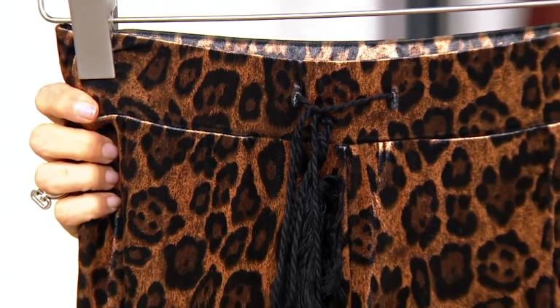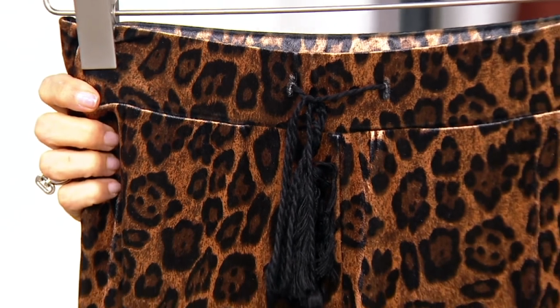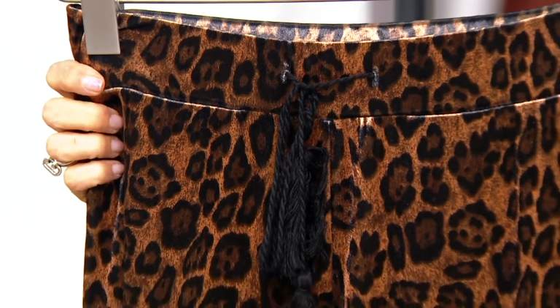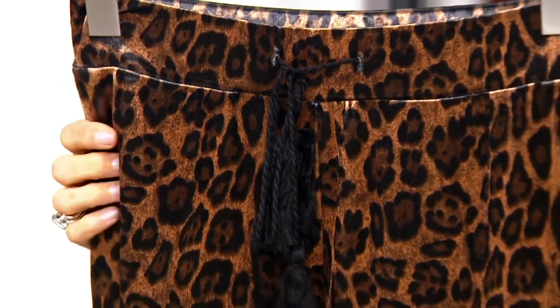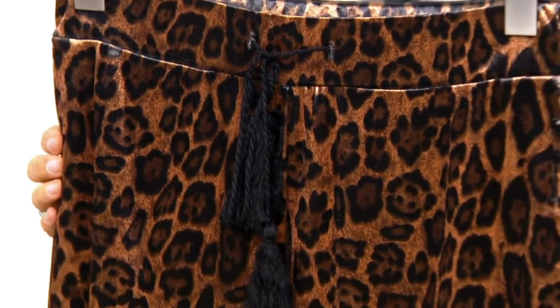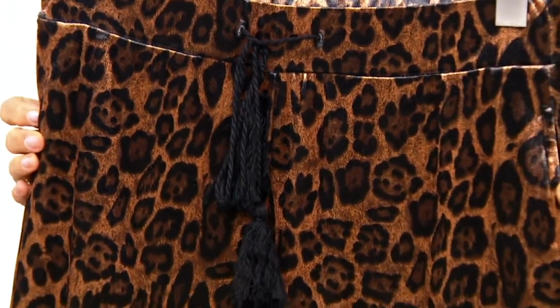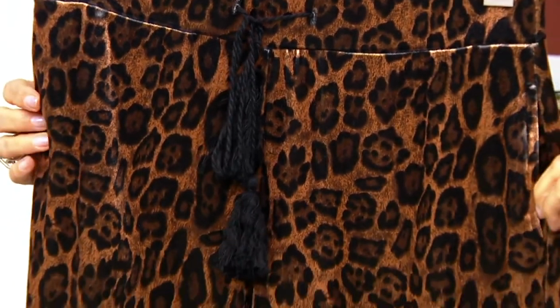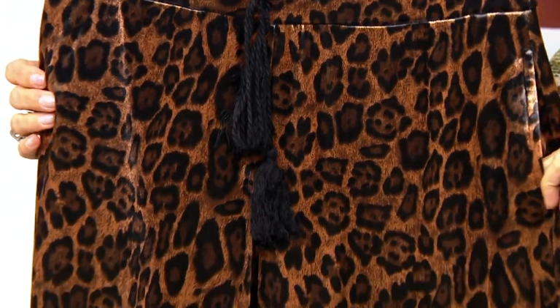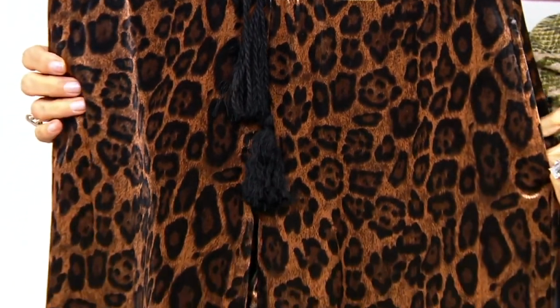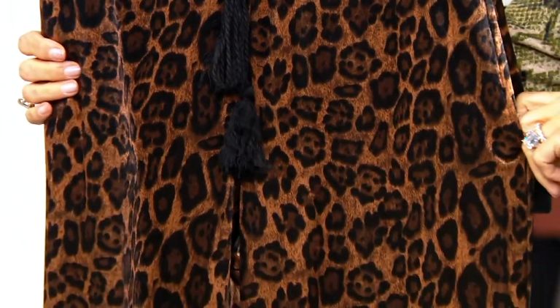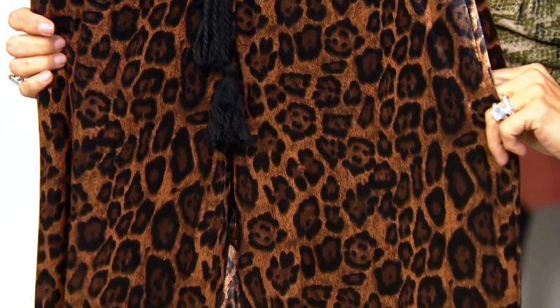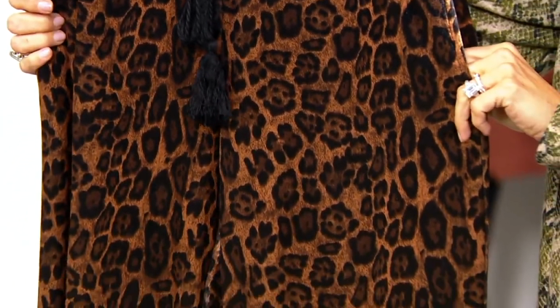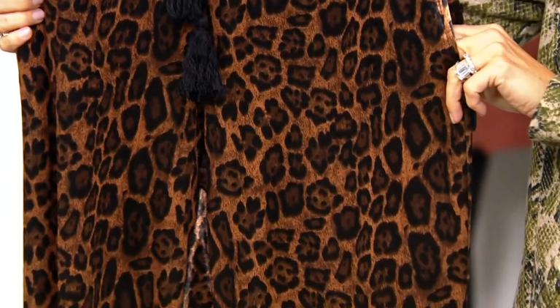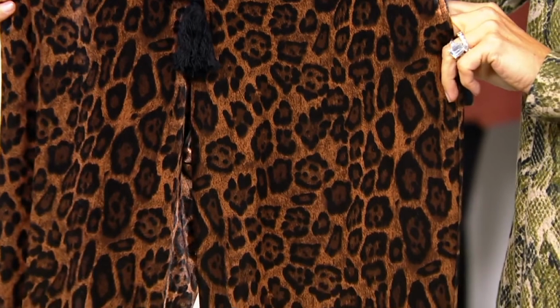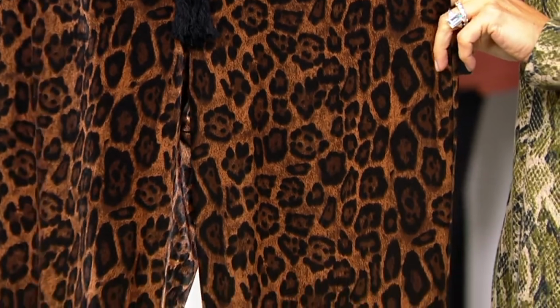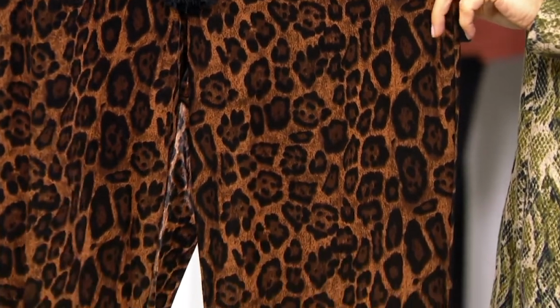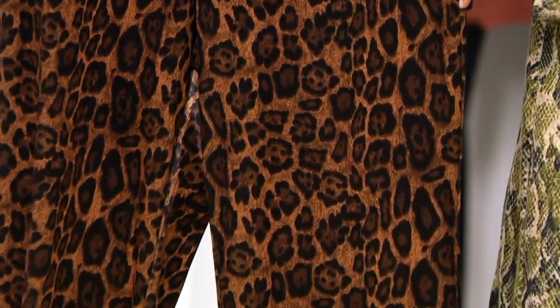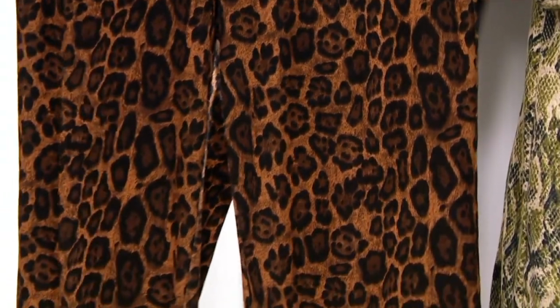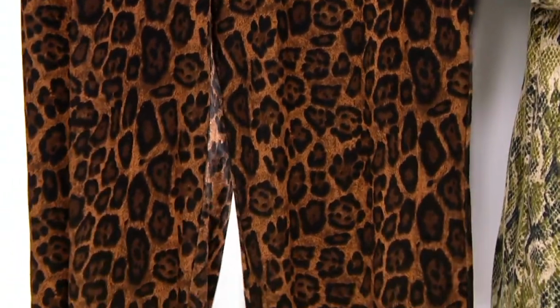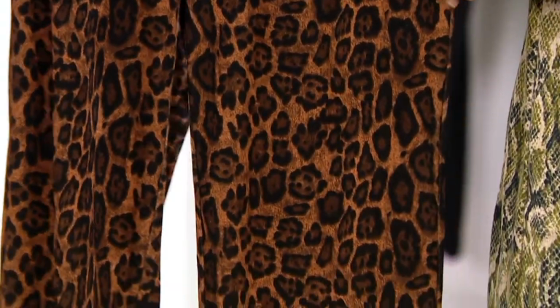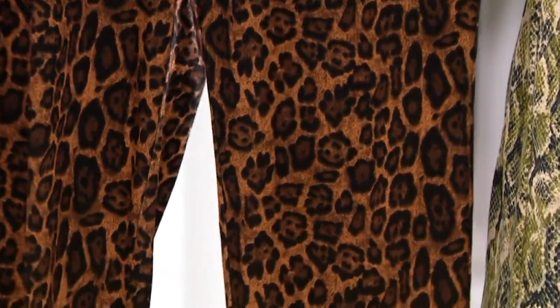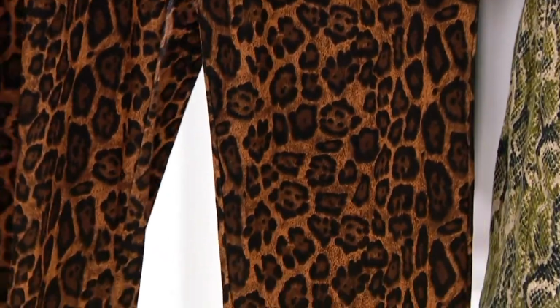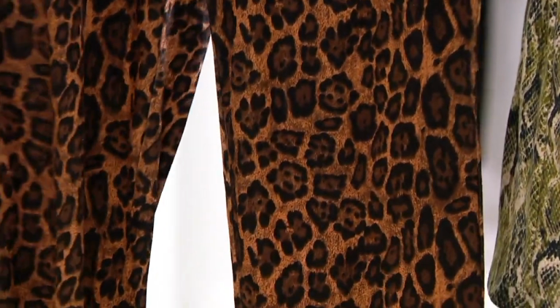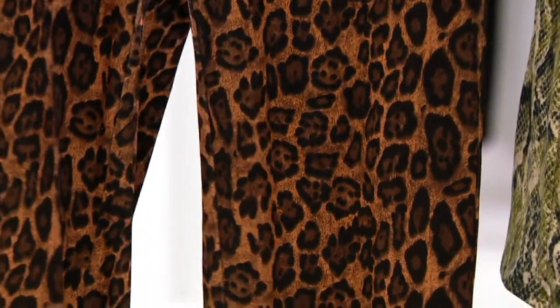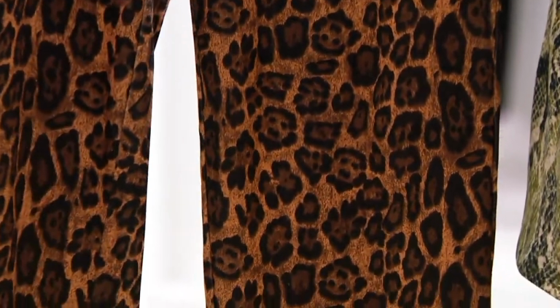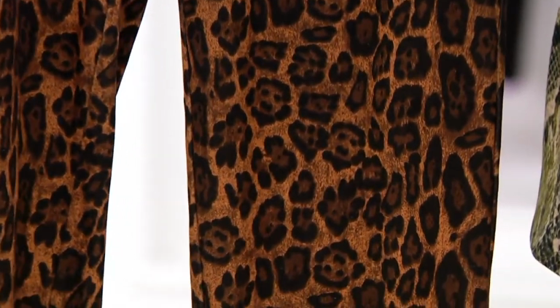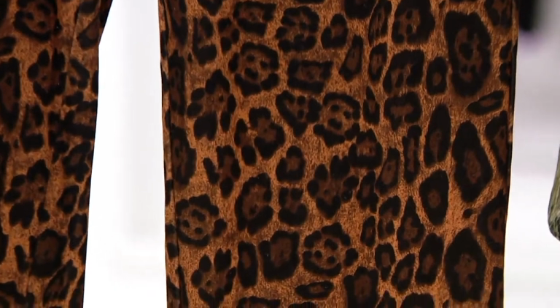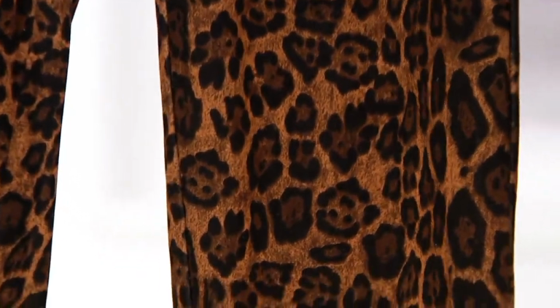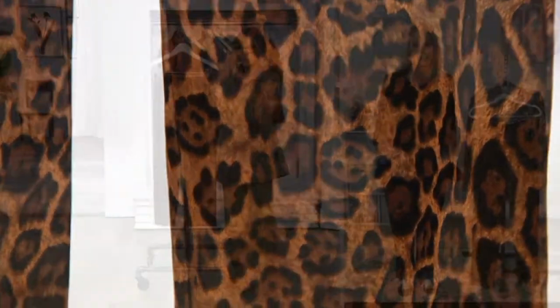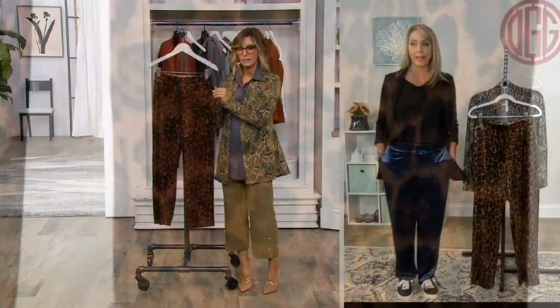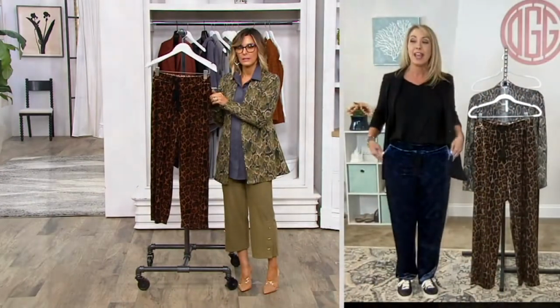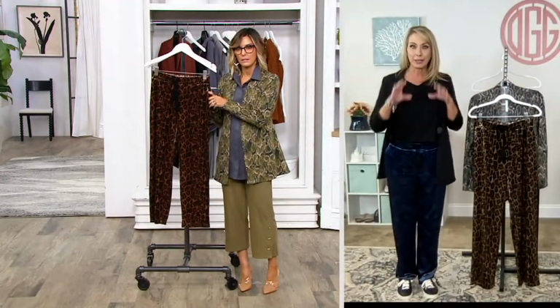This is machine wash tumble dry for velvet, which is incredible. The stretch and drape is remarkable. You also have pockets, because so many women asked Susan for more pants with pockets.